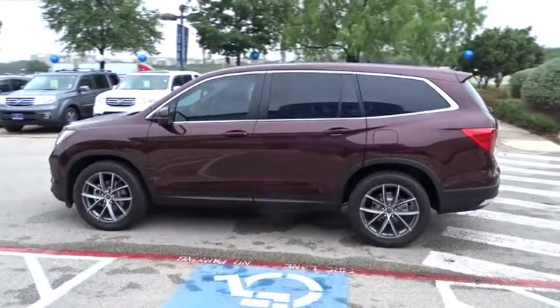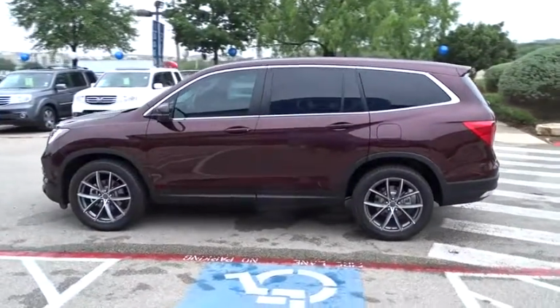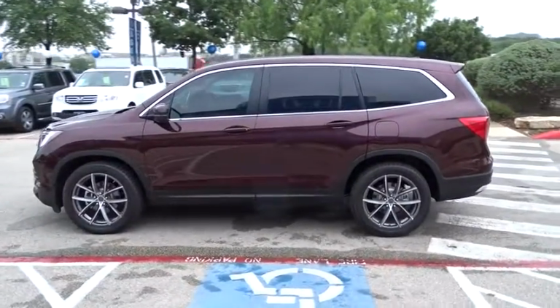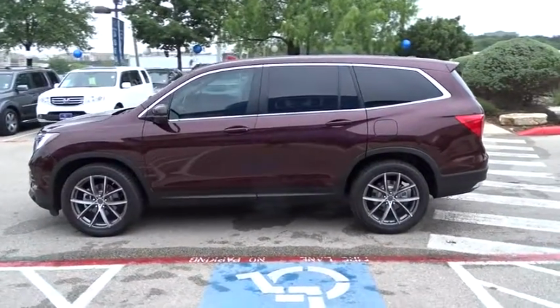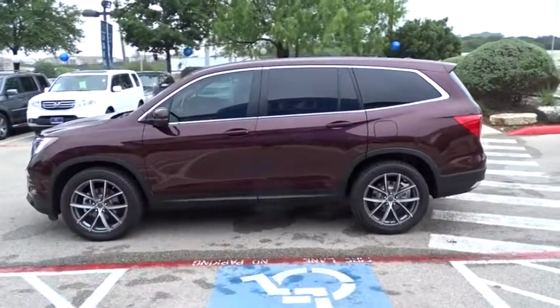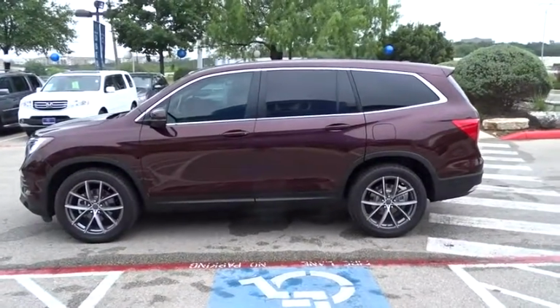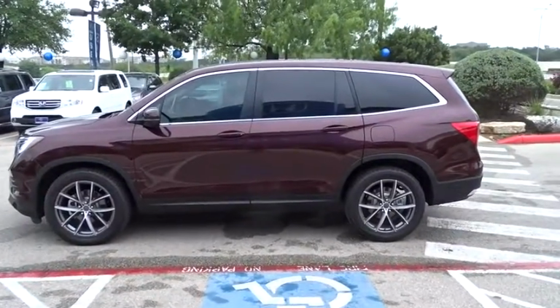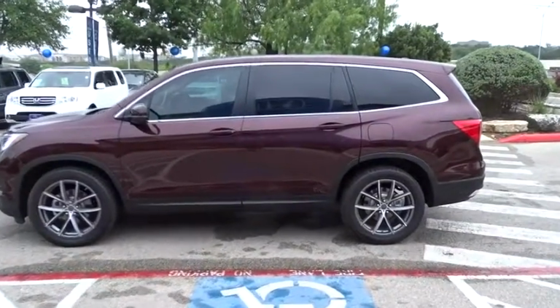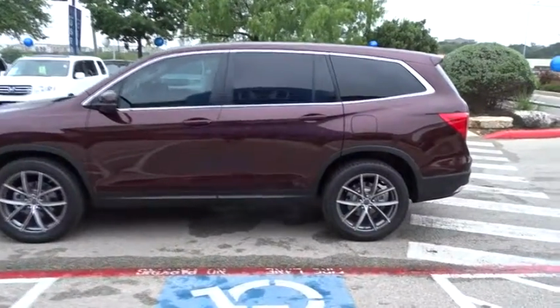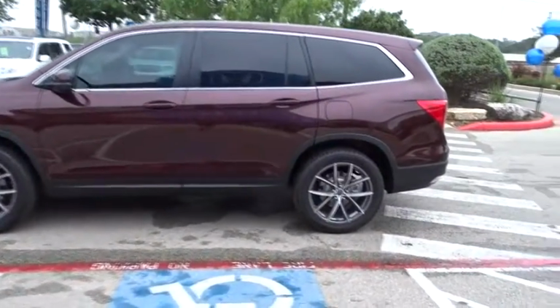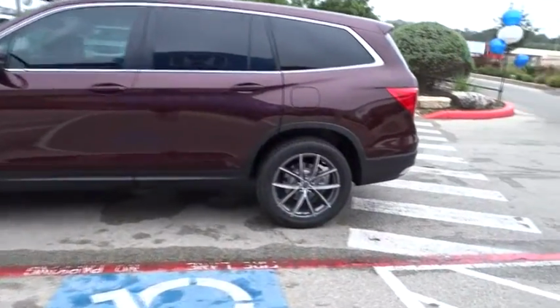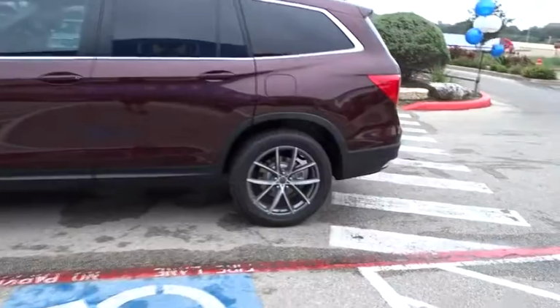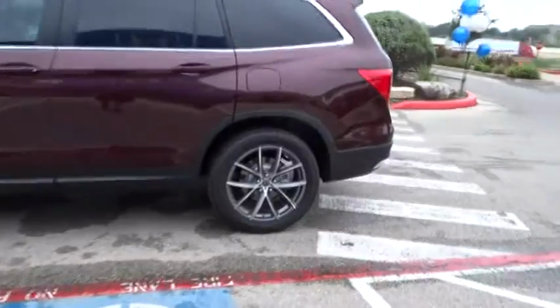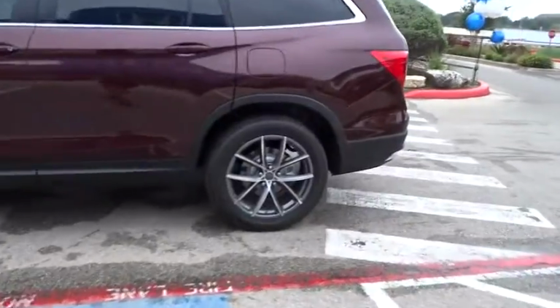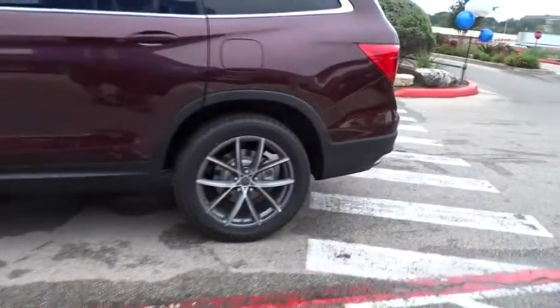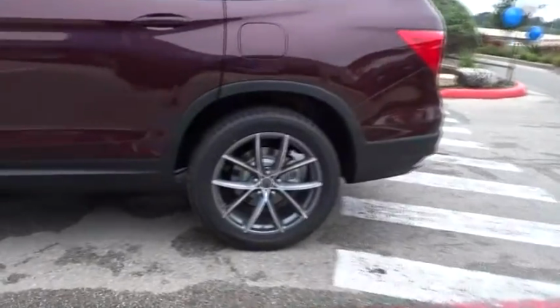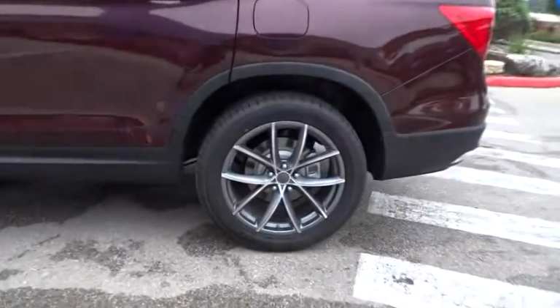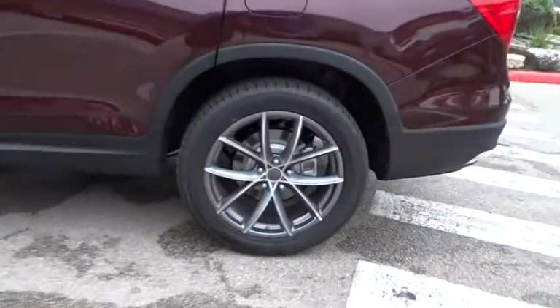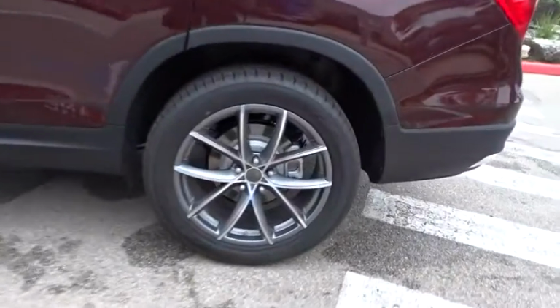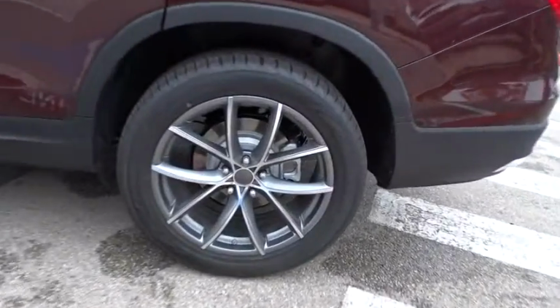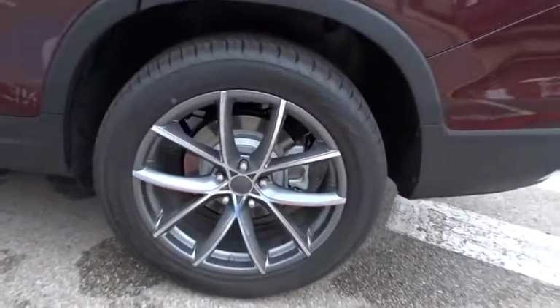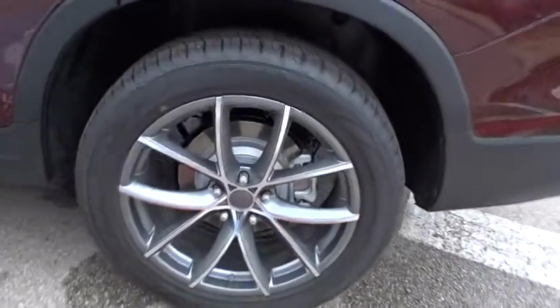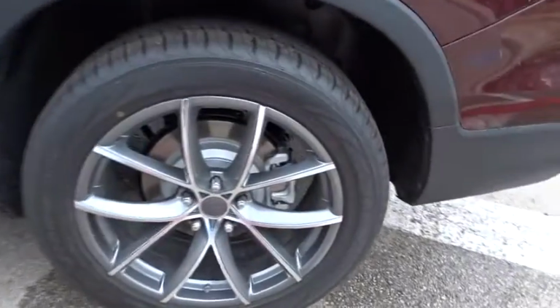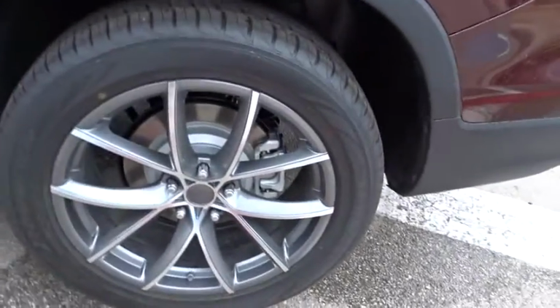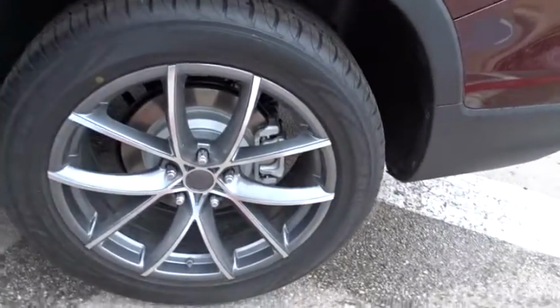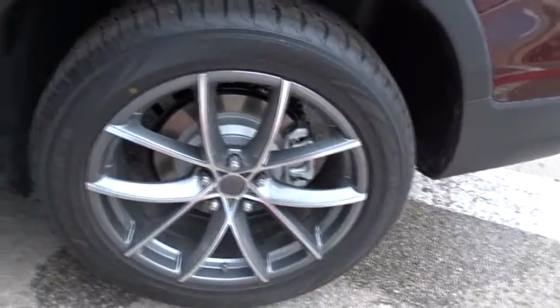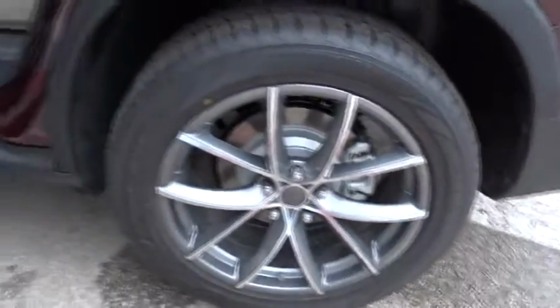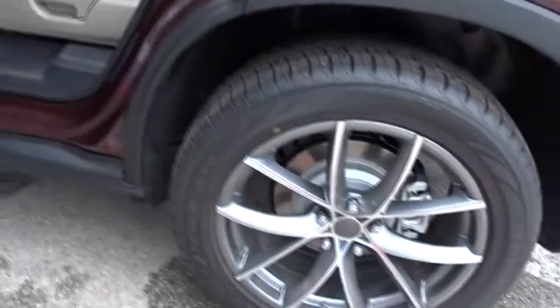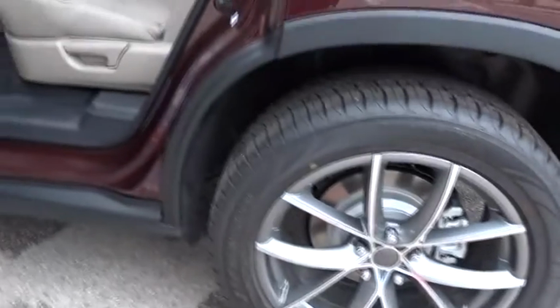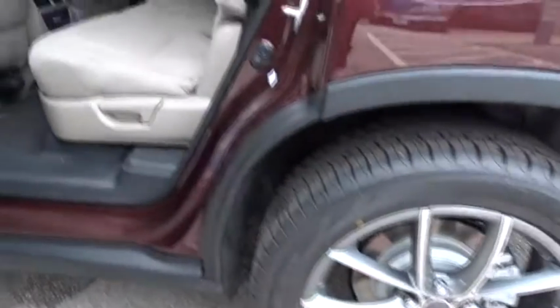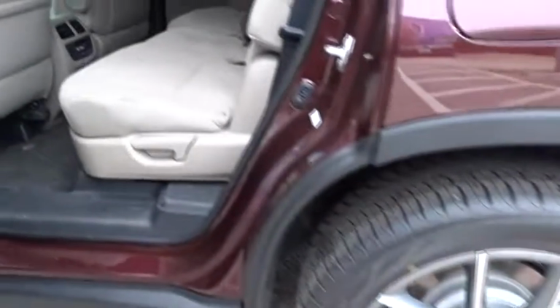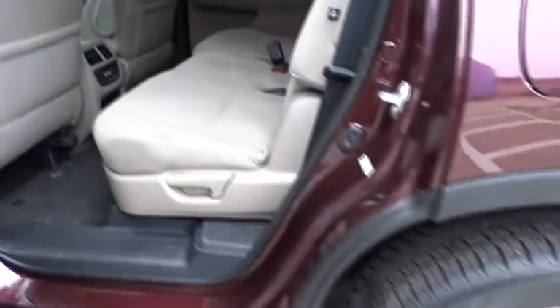Driver airbag. Power steering. Aluminum wheels. Keyless start. 4-wheel disc brakes. Cruise control. Floor mats. Climate control. Universal garage door opener.